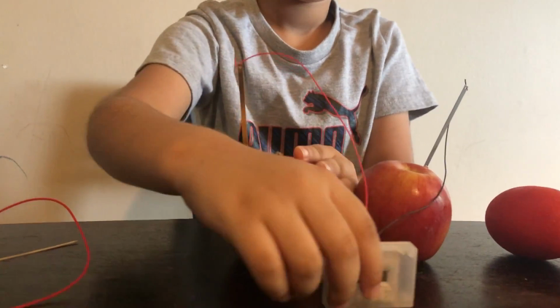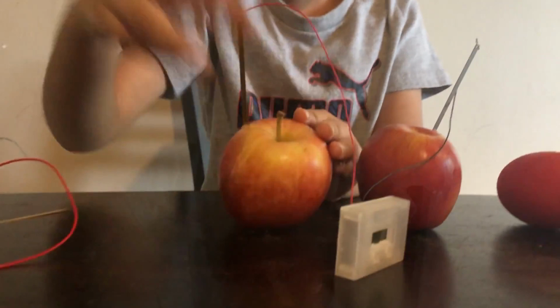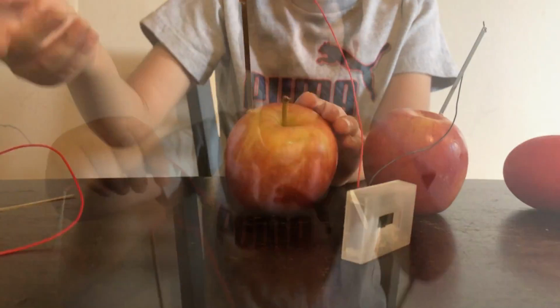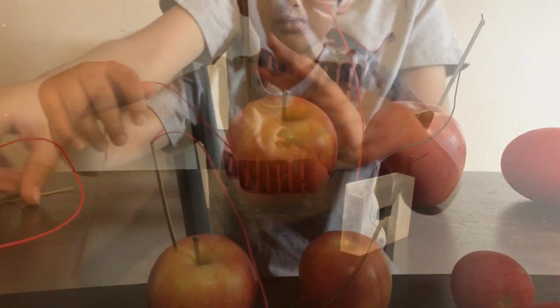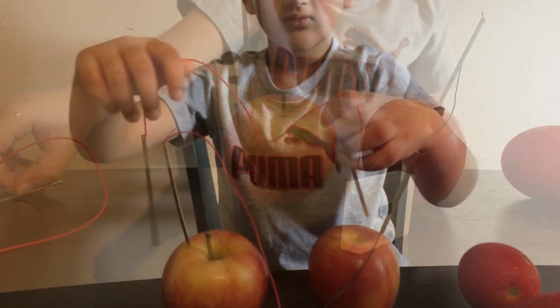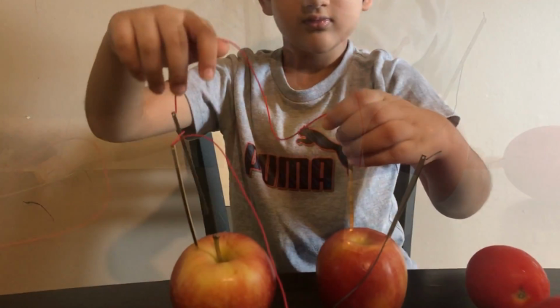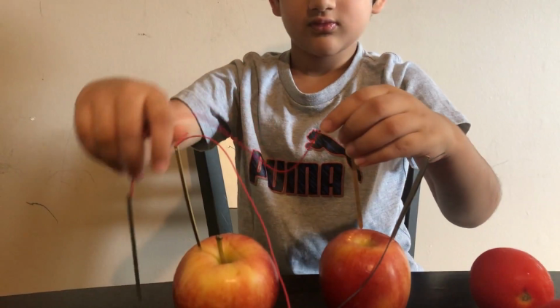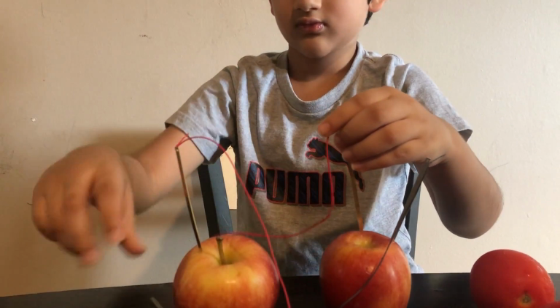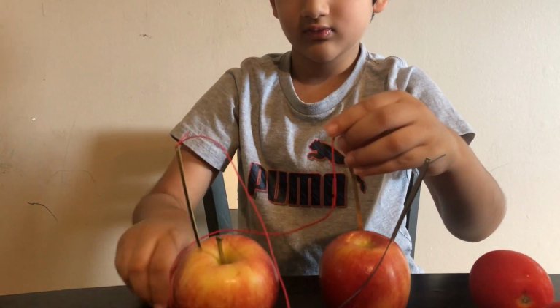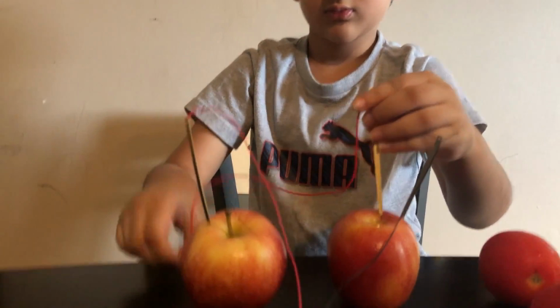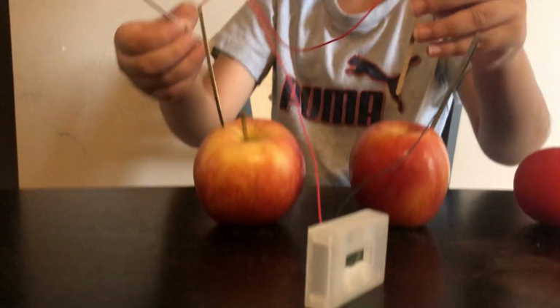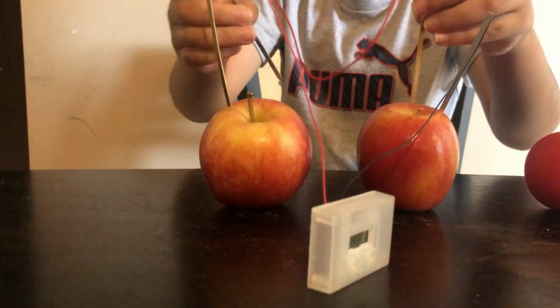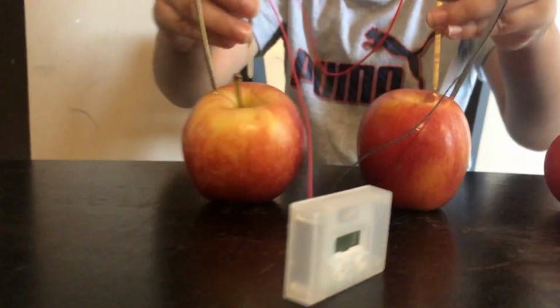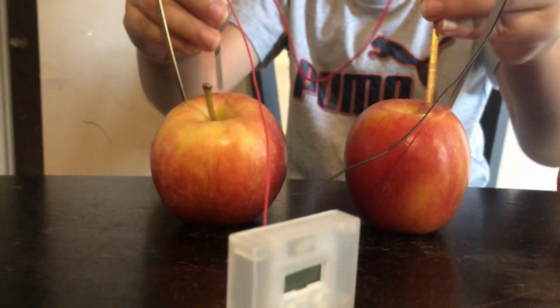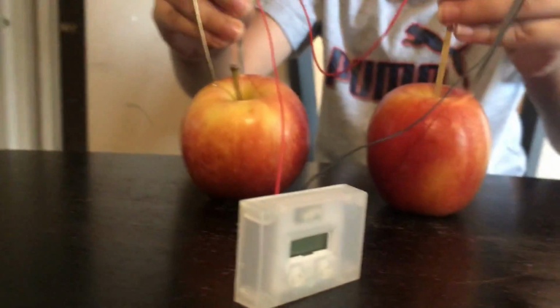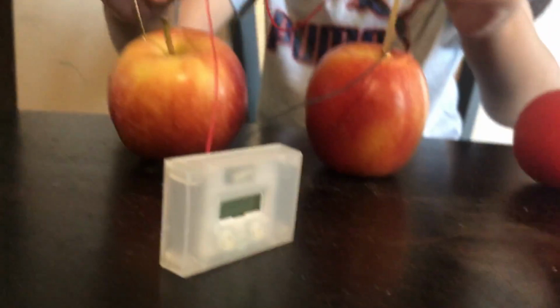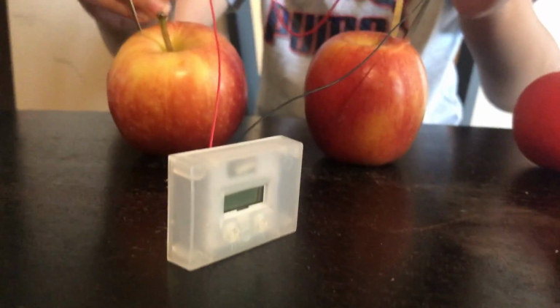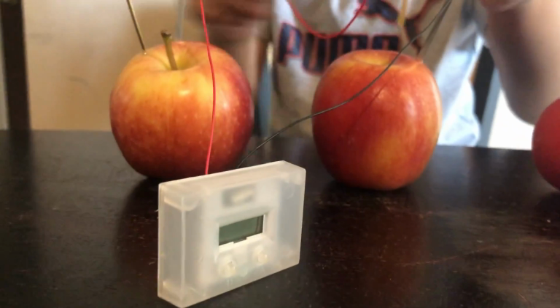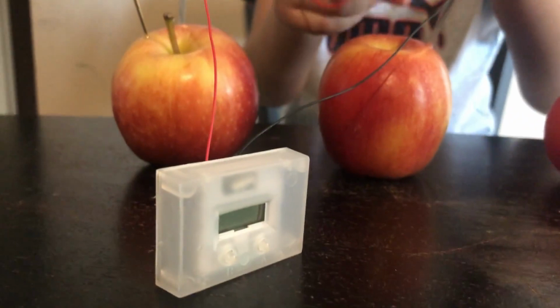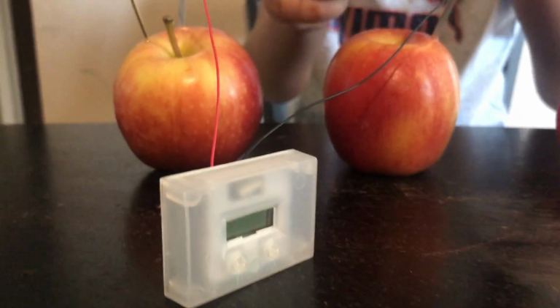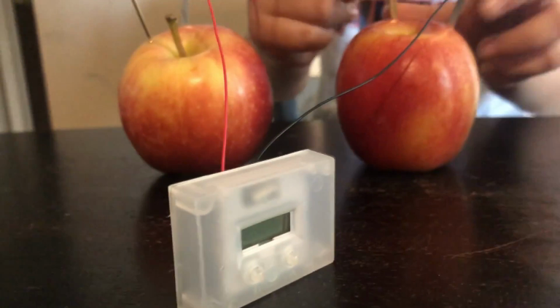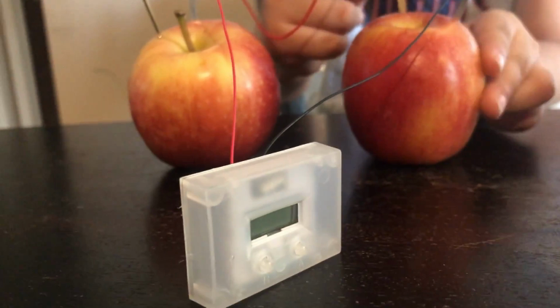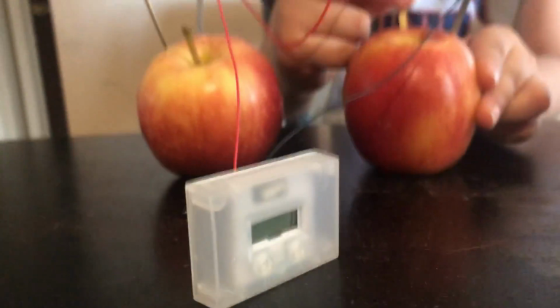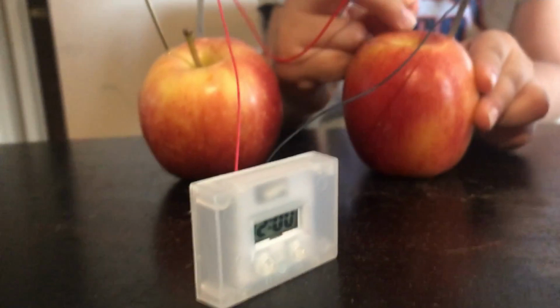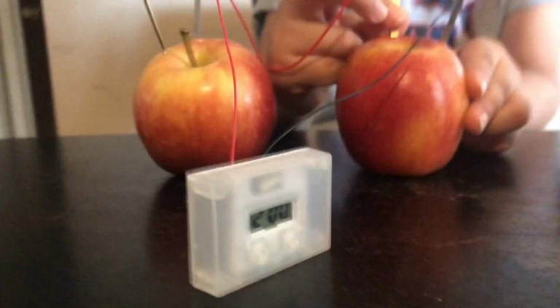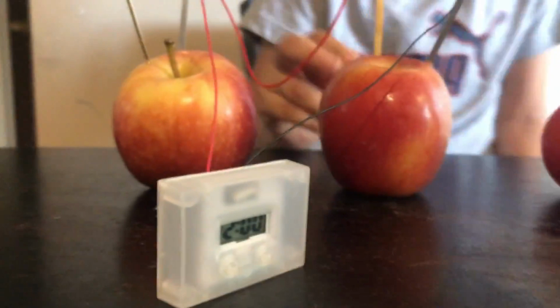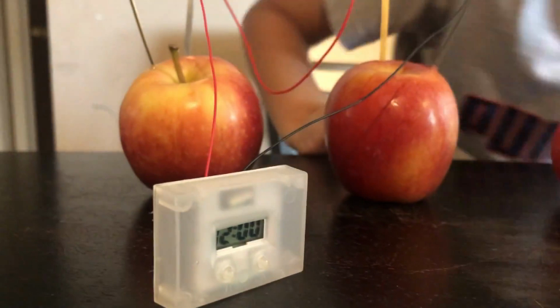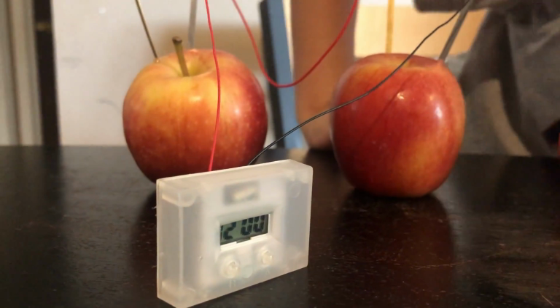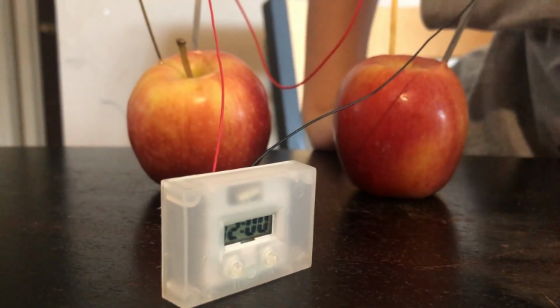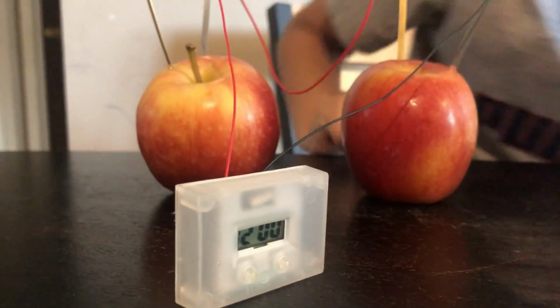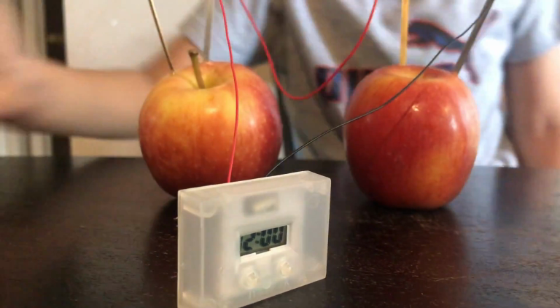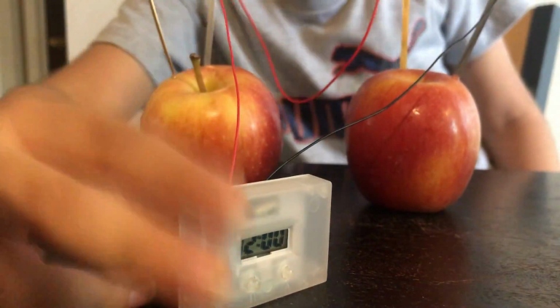Still not working. I do it like this - put that, and then this. The clock's working!